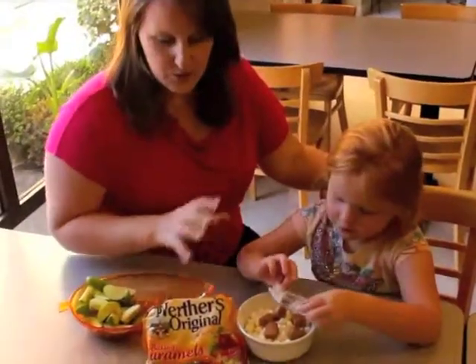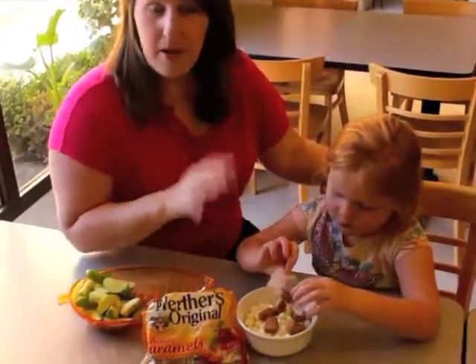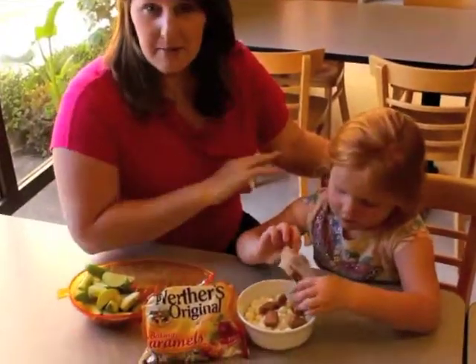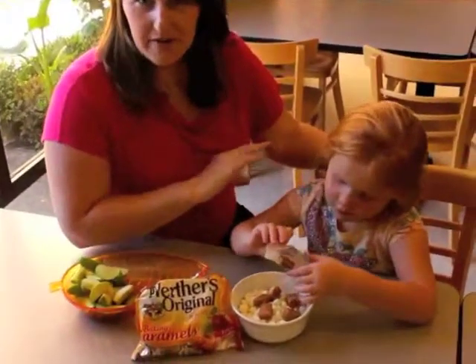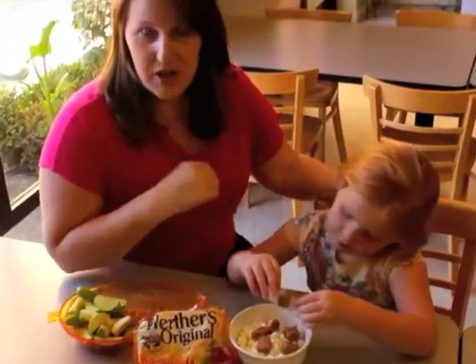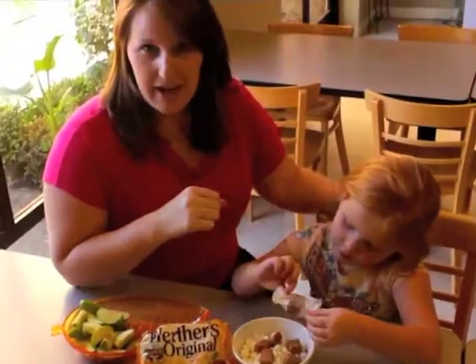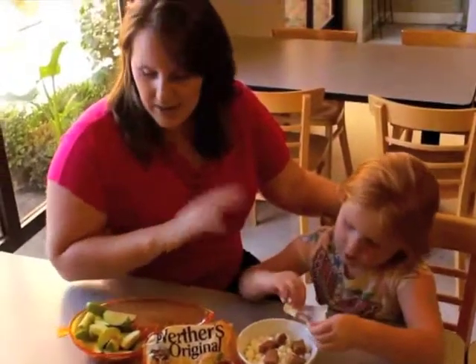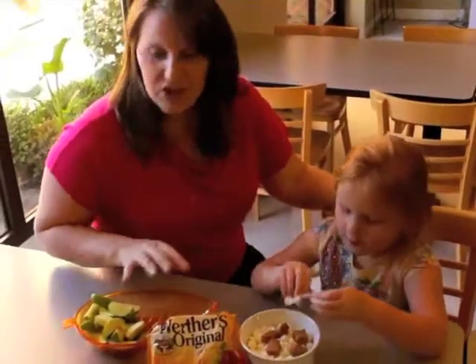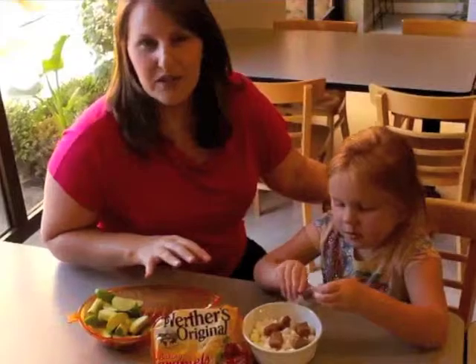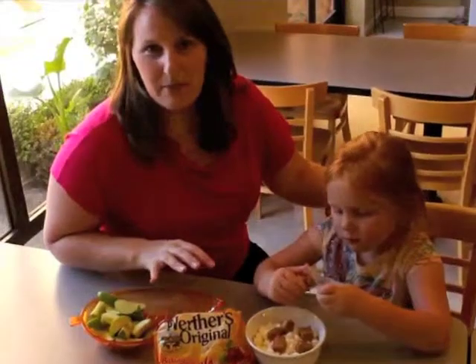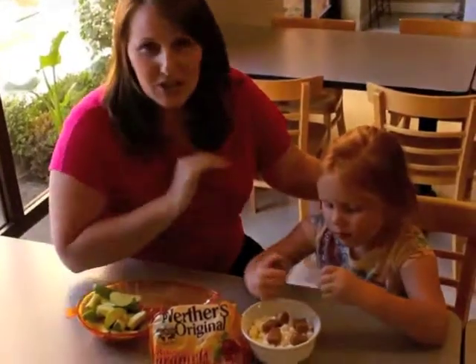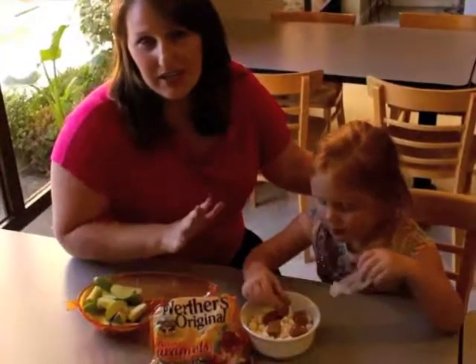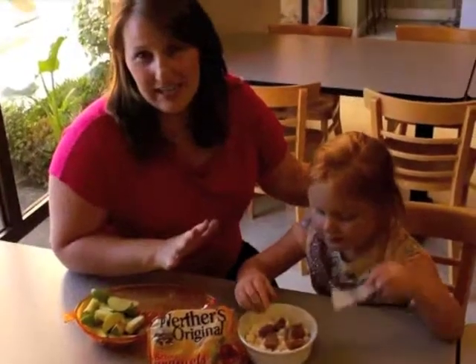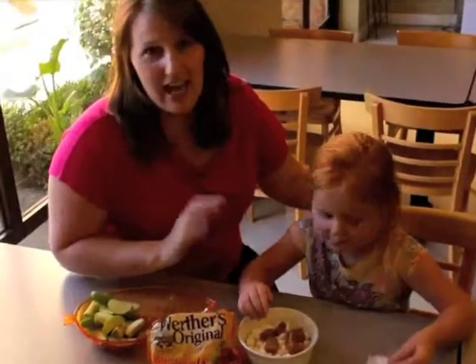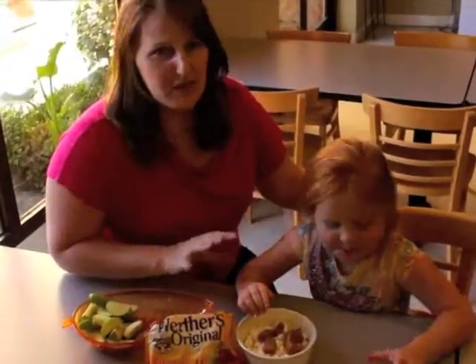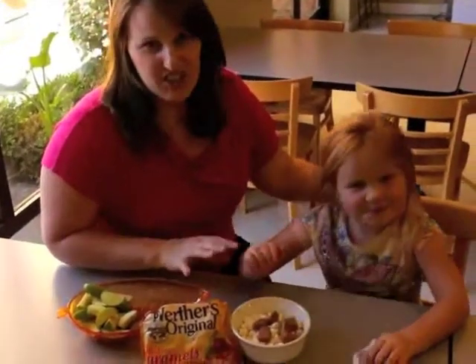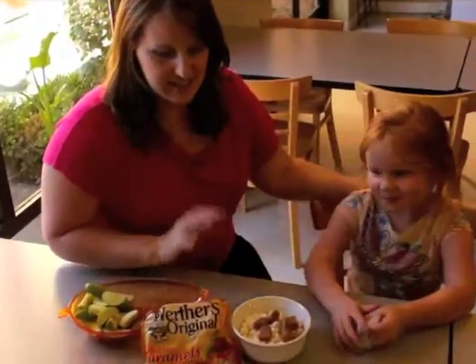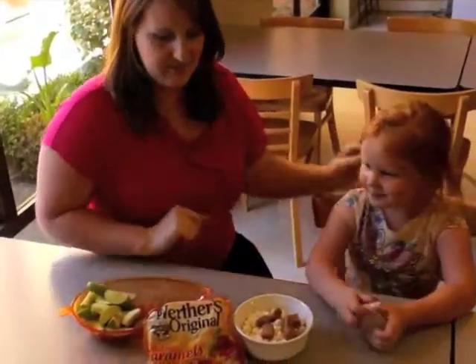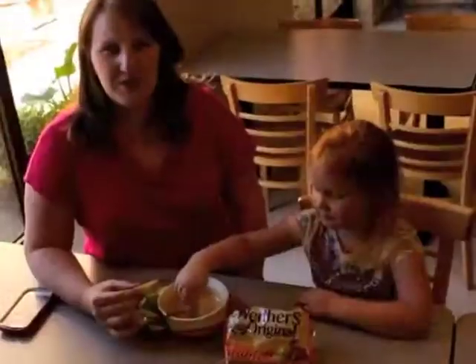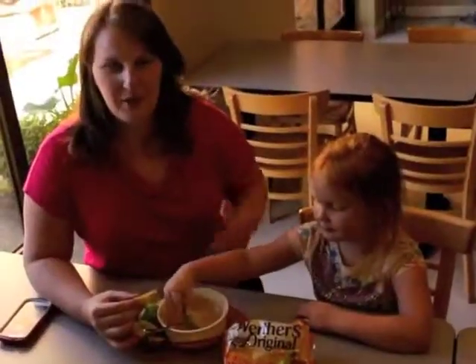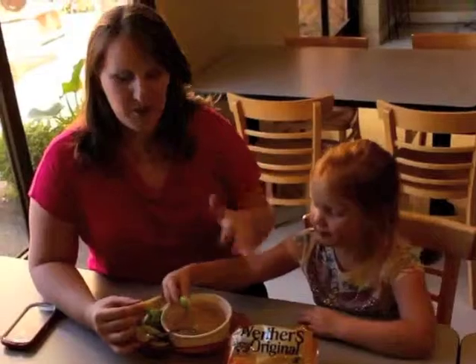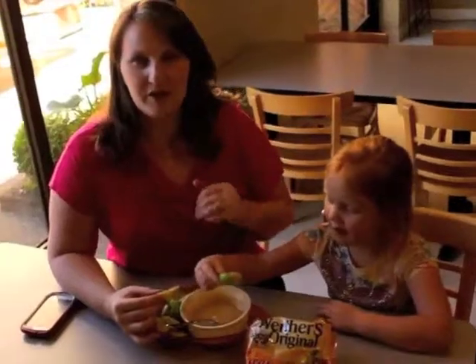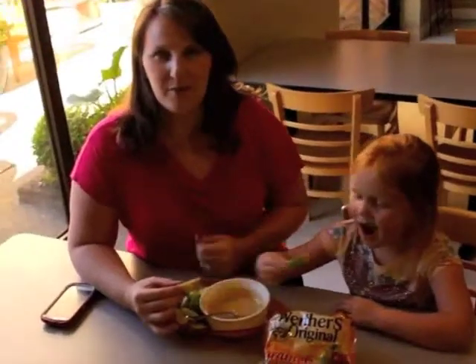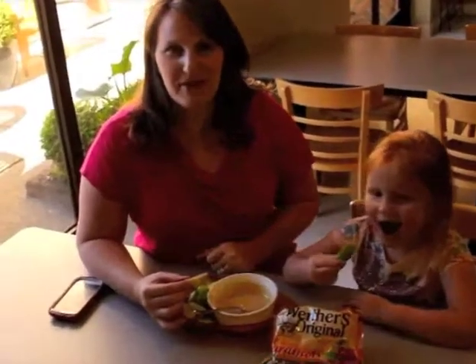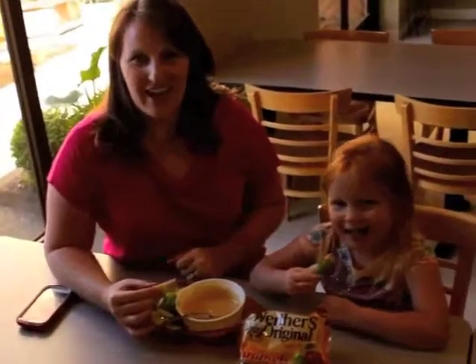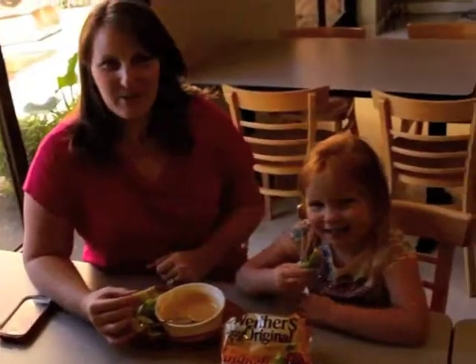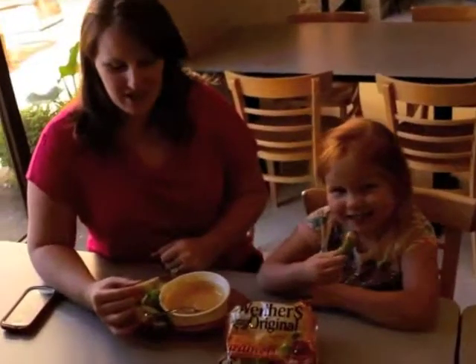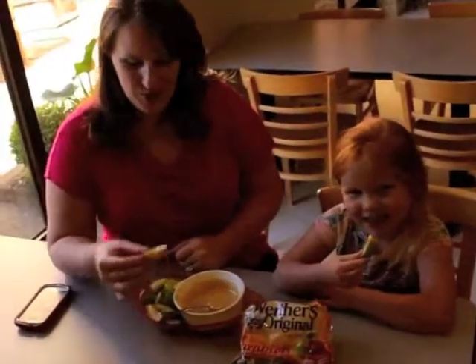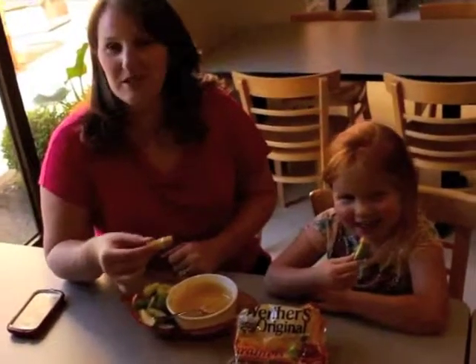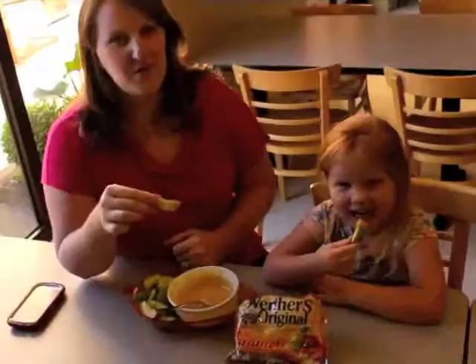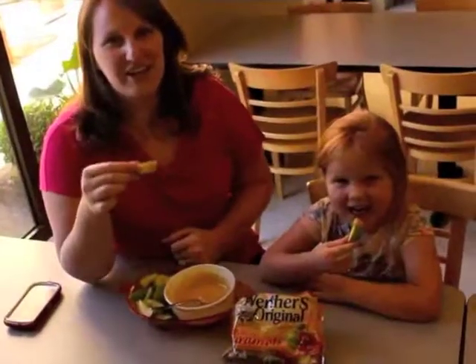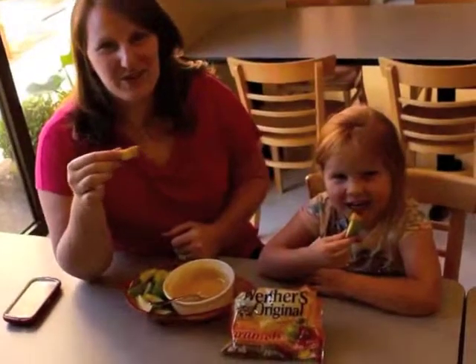We're going to pop this in the microwave, stir it up a bit, and then serve it with some apples. It's totally easy and the flavors are delicious. We've just microwaved our marshmallows, evaporated milk, and caramels, and they're all ready for dipping and ready to enjoy.